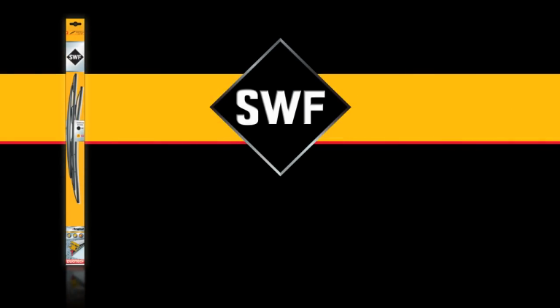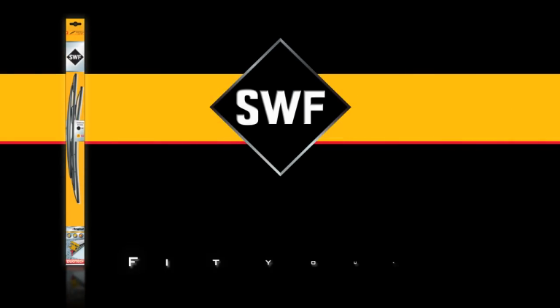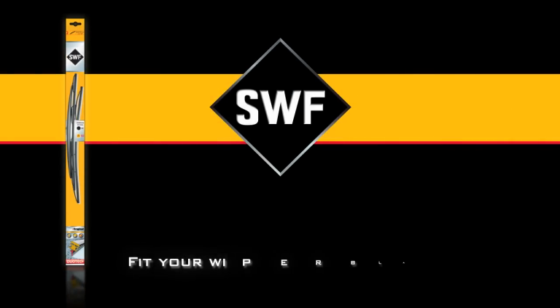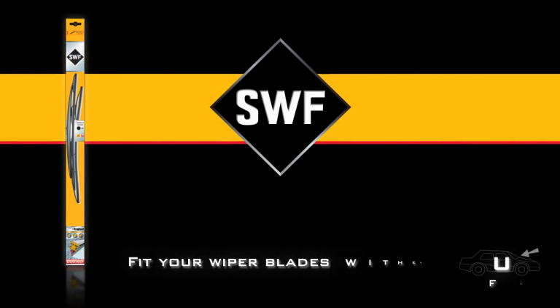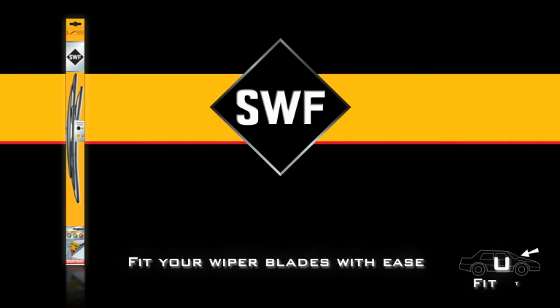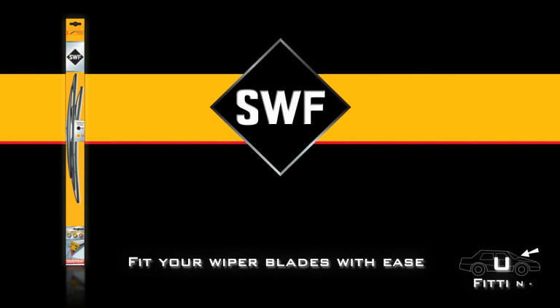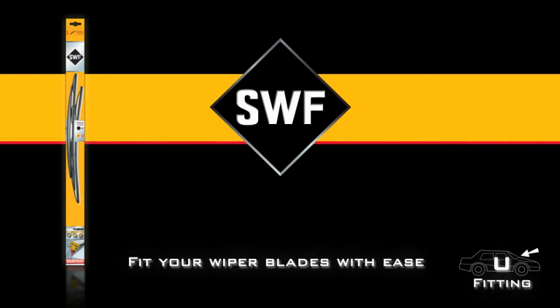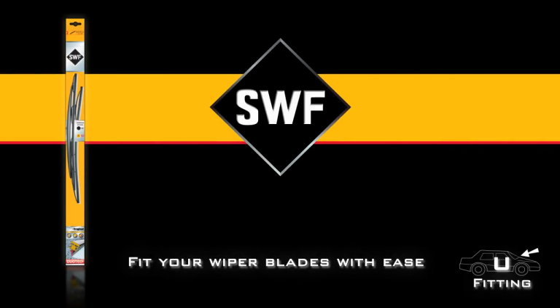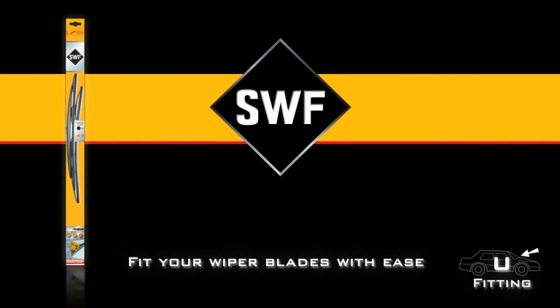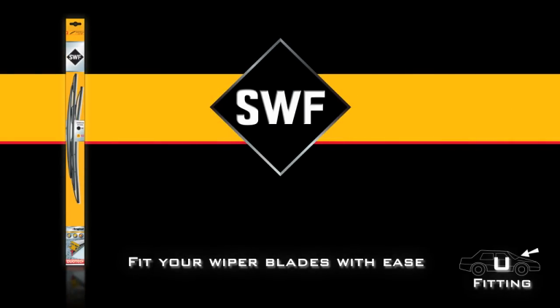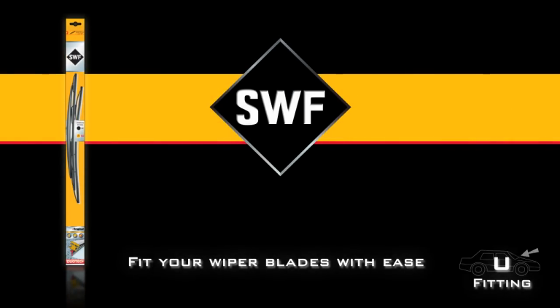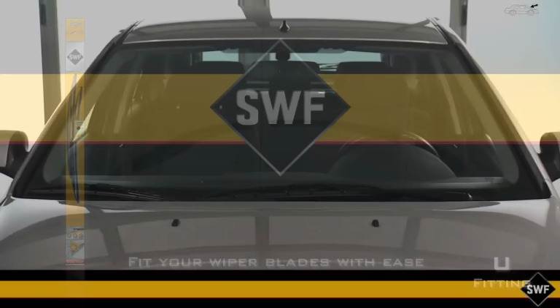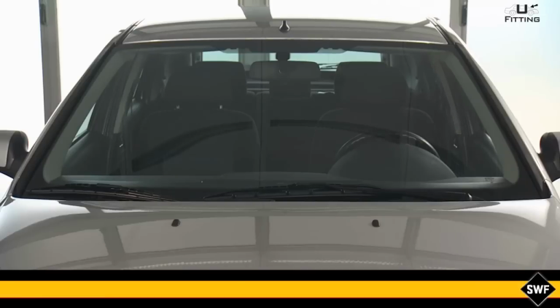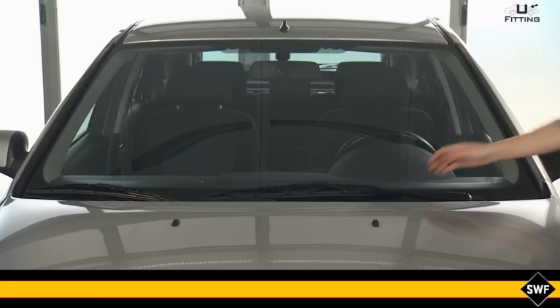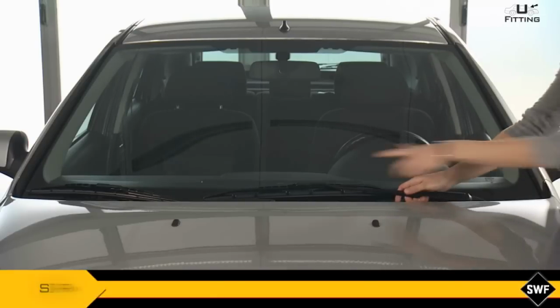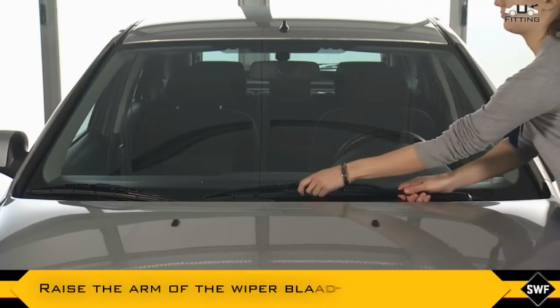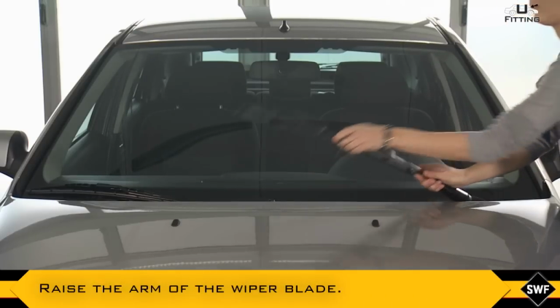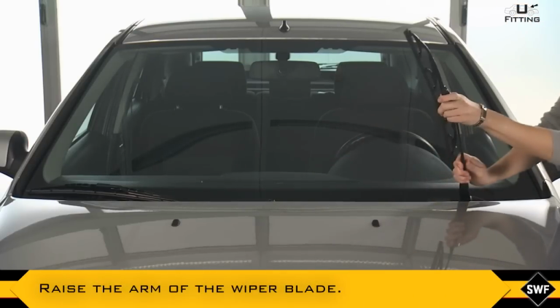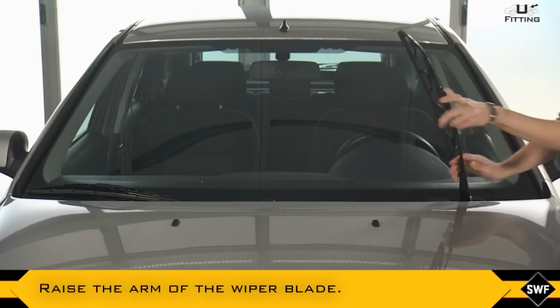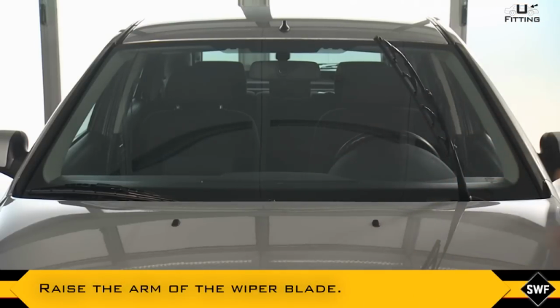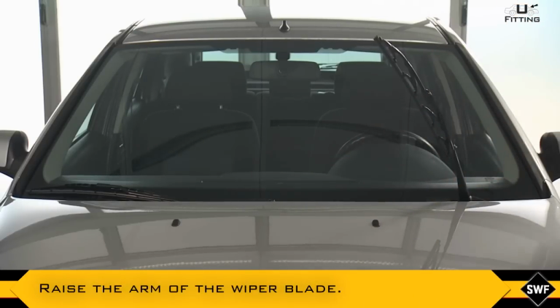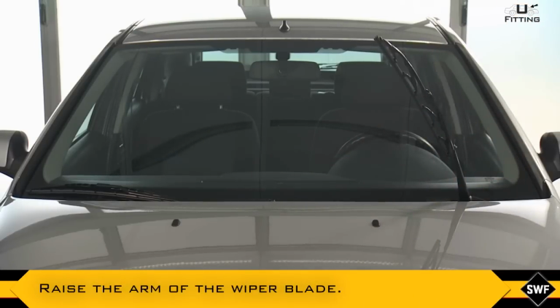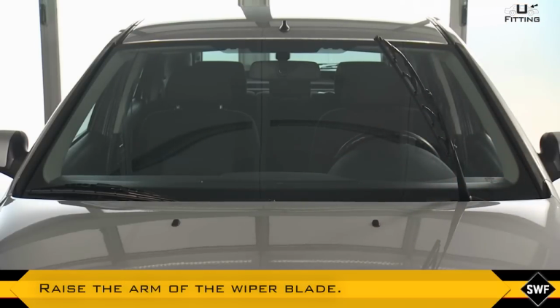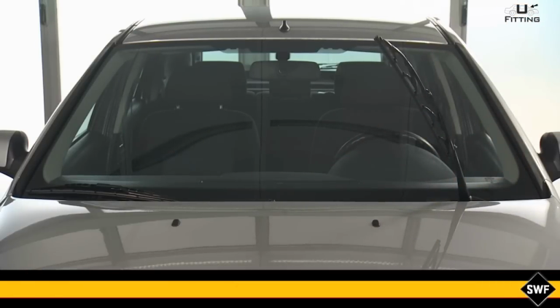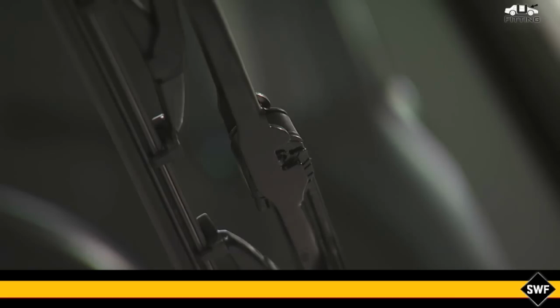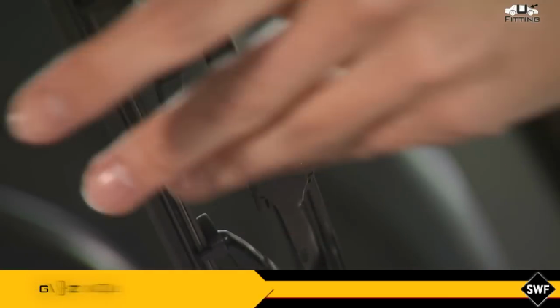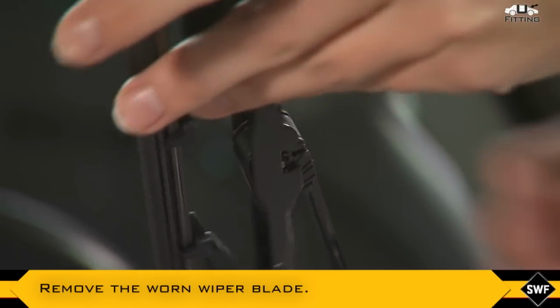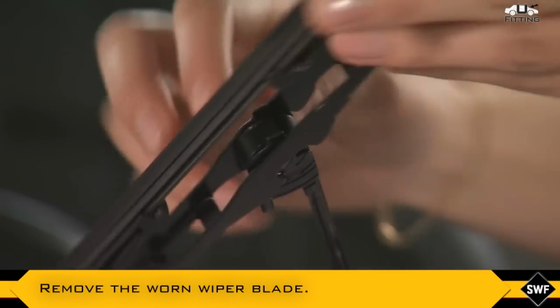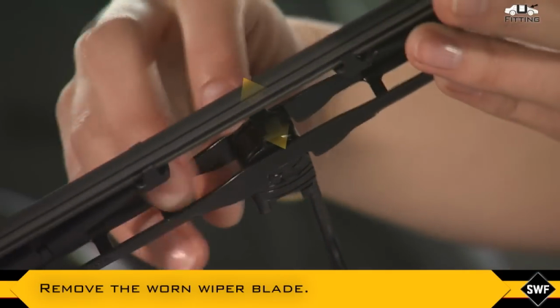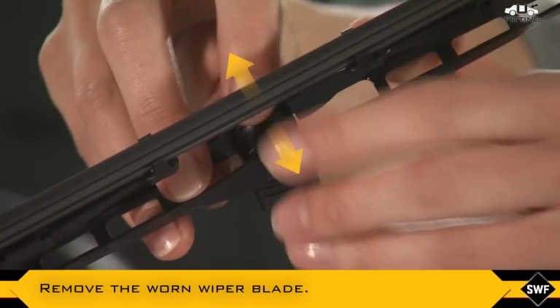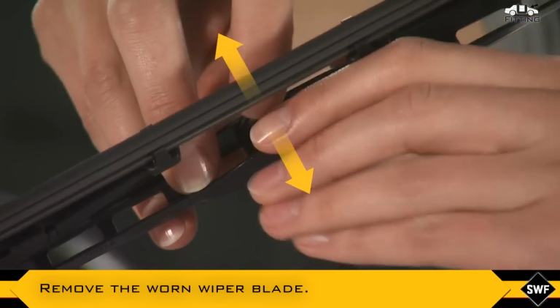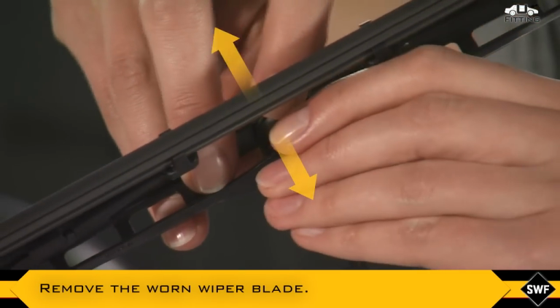With SWF, fit your wiper blades with ease. Carefully raise the arm of the wiper blade or, if necessary, refer to the instructions of the vehicle. Remove the worn wiper blade like this.